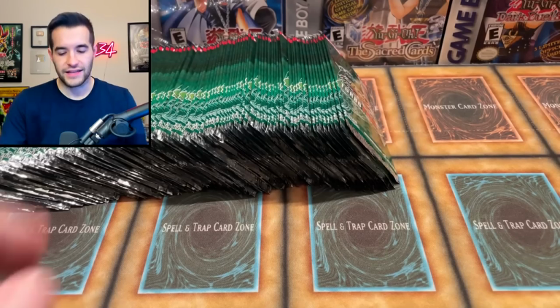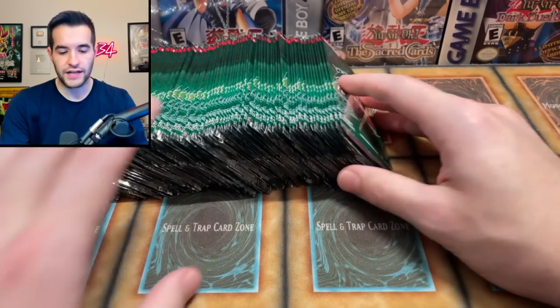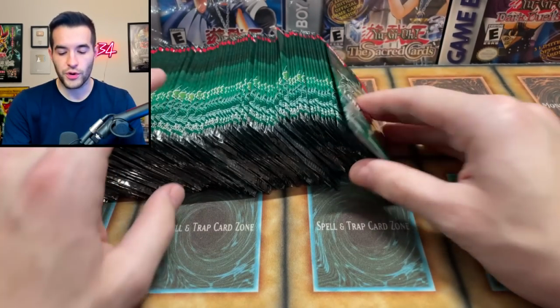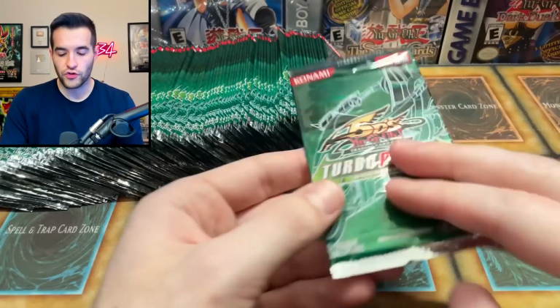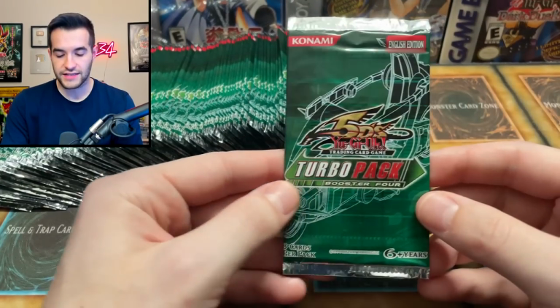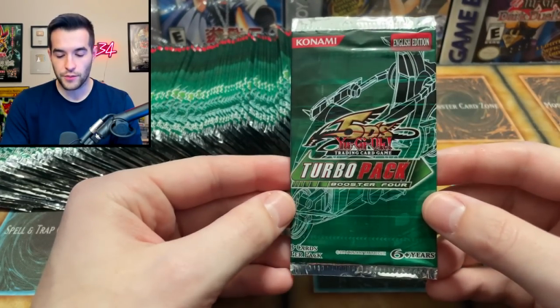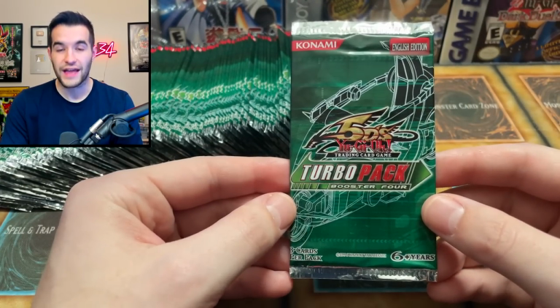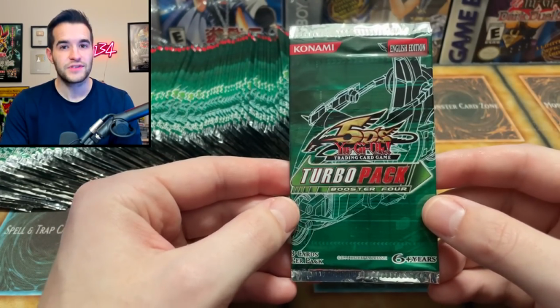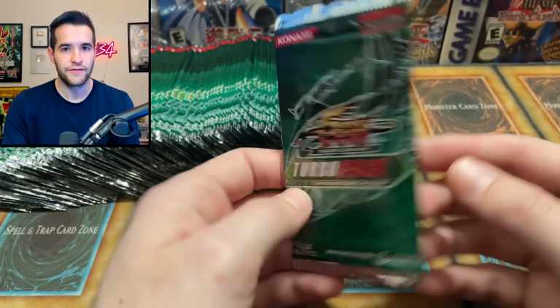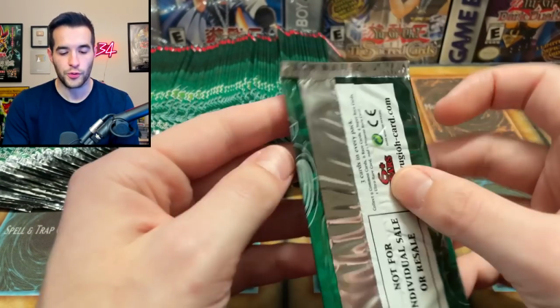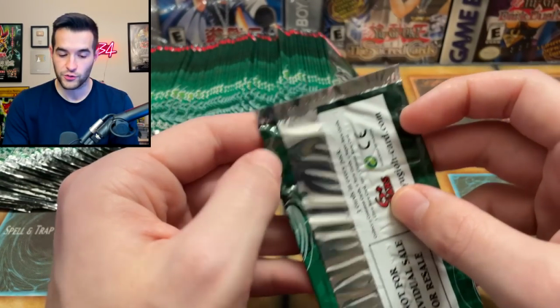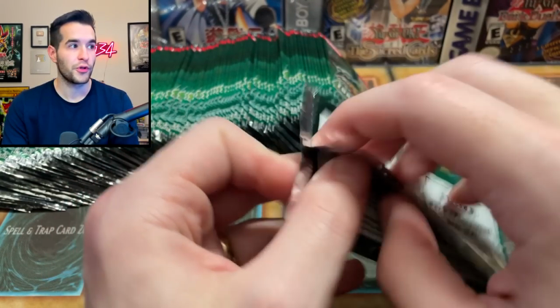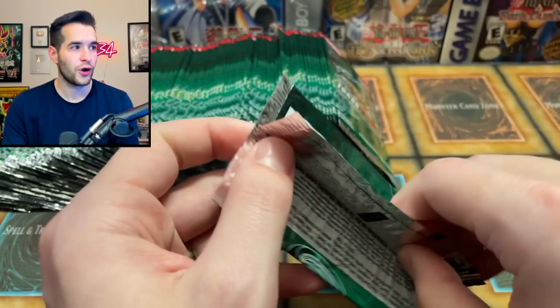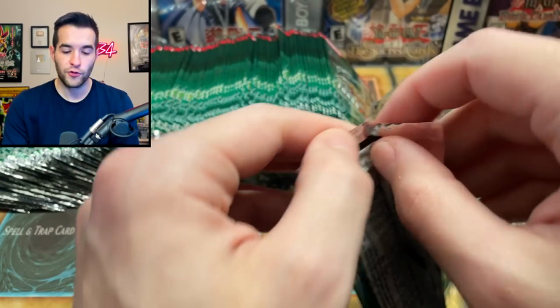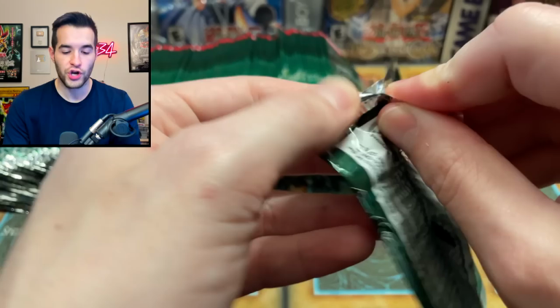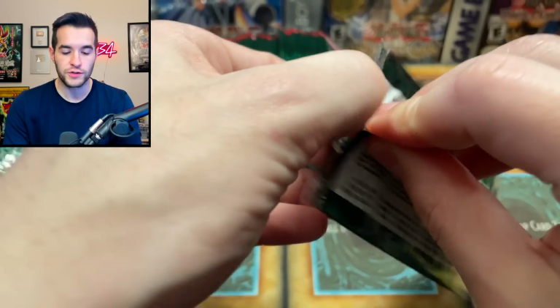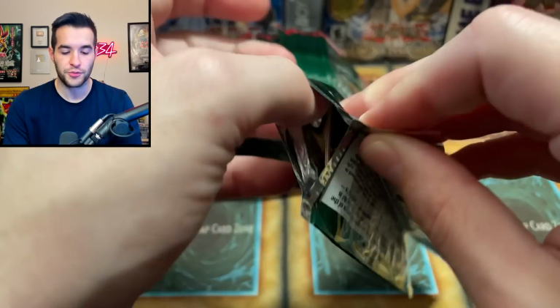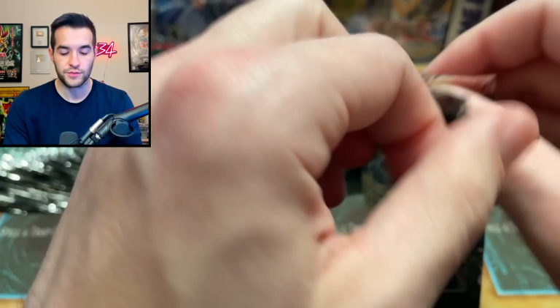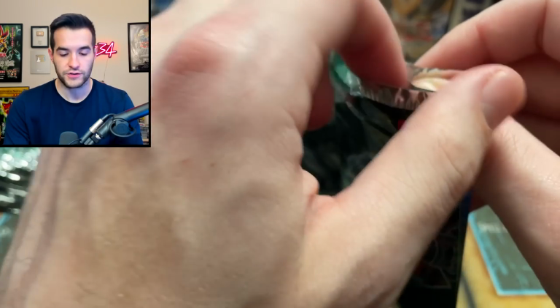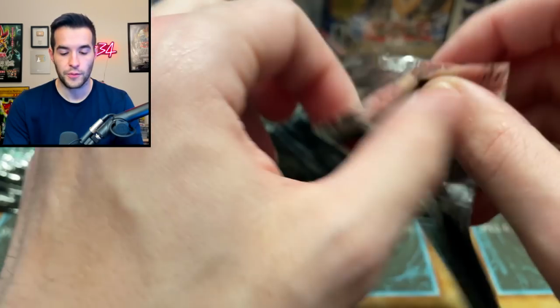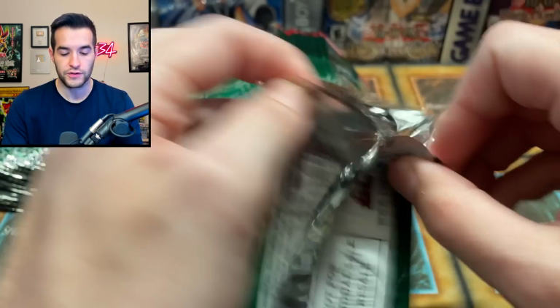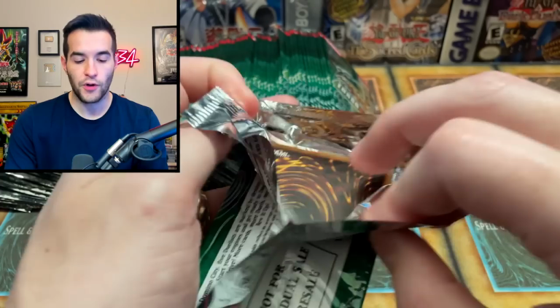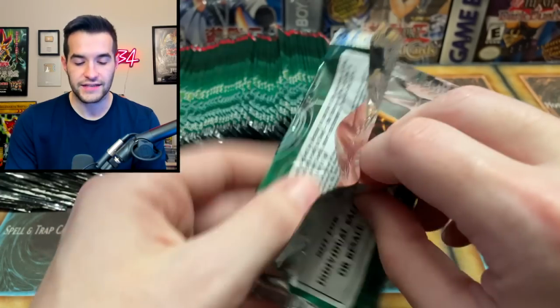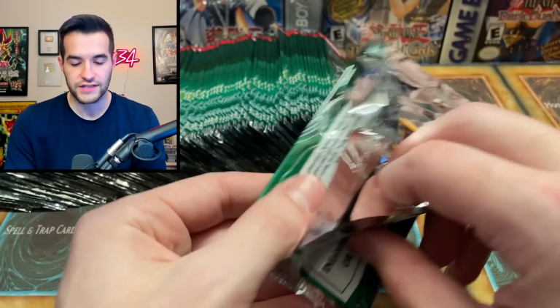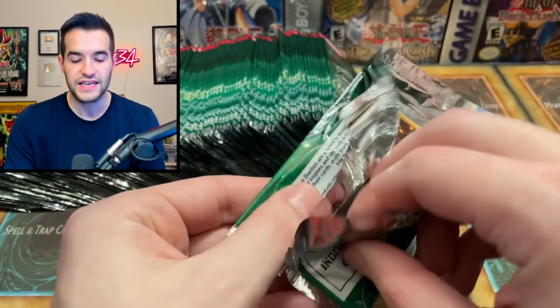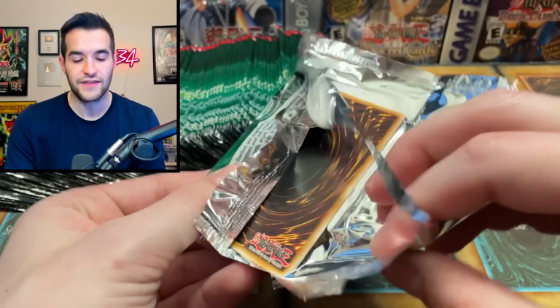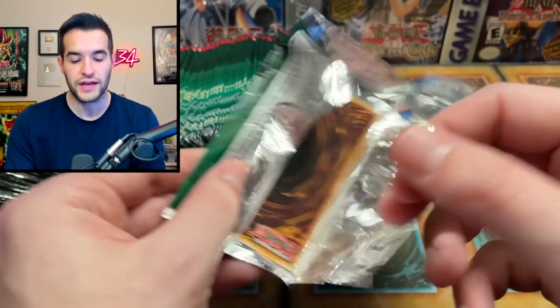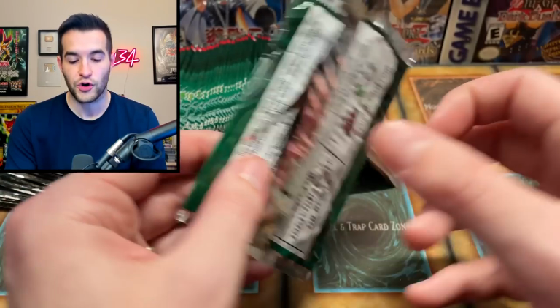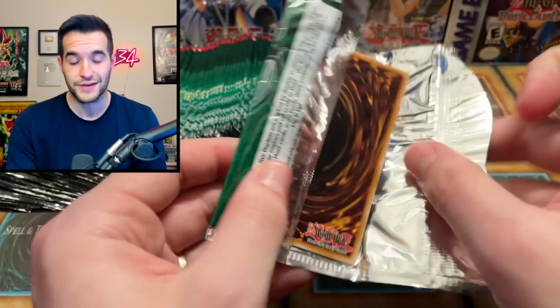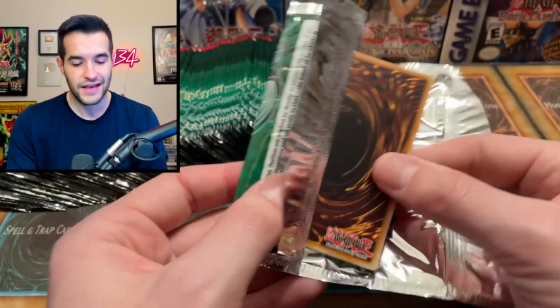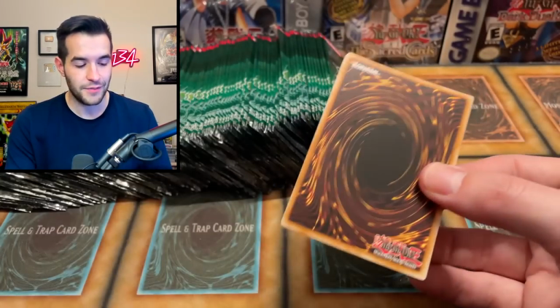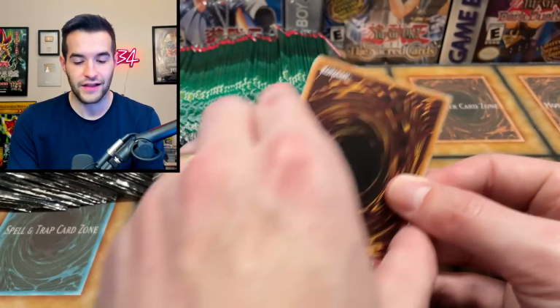All right, let's get right into it. We do have 100 packs. Let's see if we can pull that Deep Sea Diva Super Rare — that is really what we're looking for. Then of course the Trigodia Ultimate Rare is pretty awesome as well. Both are great Edison cards, and Deep Sea Diva can even be played in current meta sometimes.